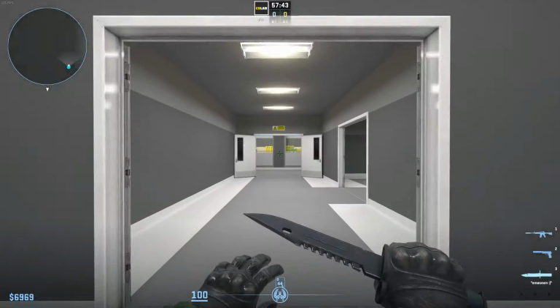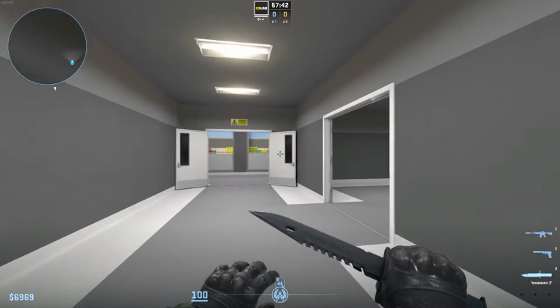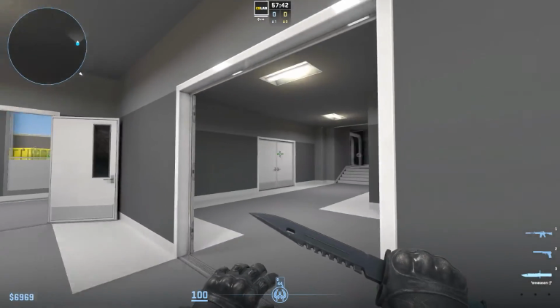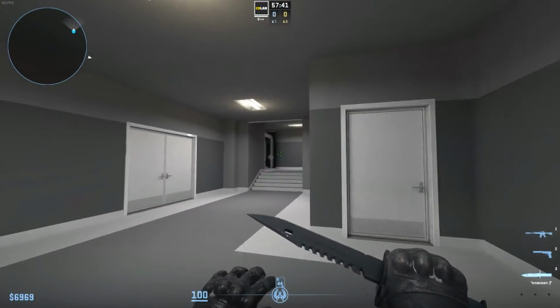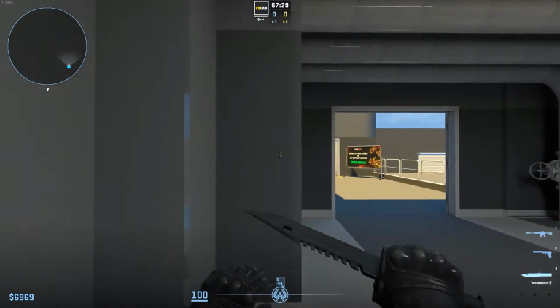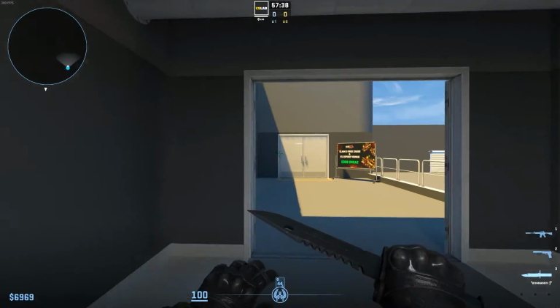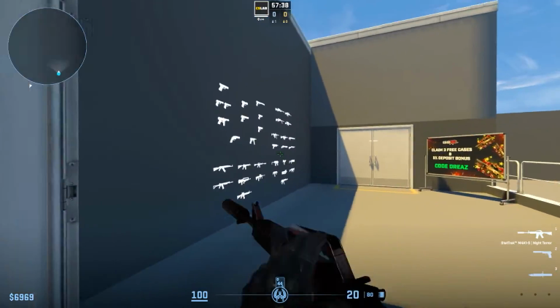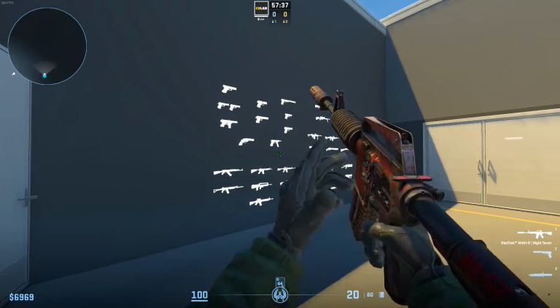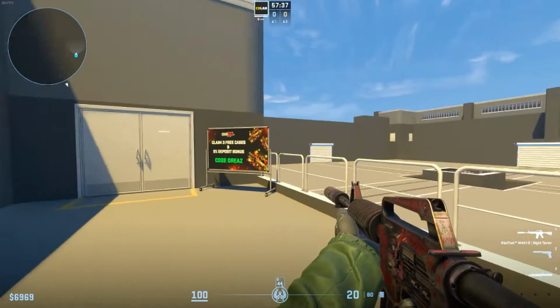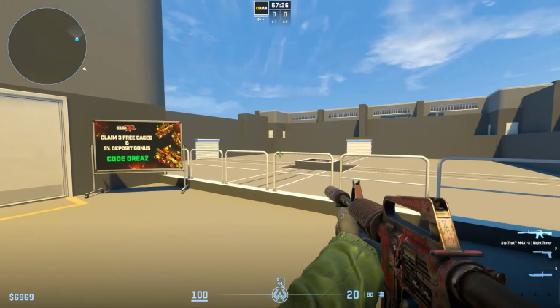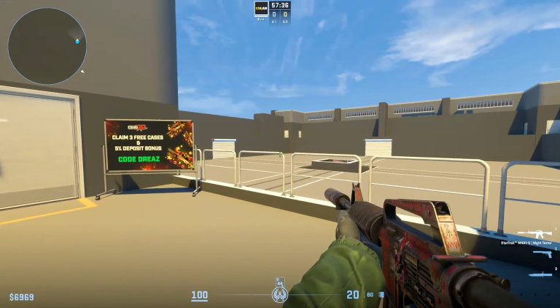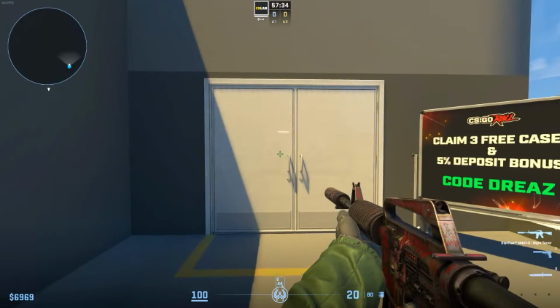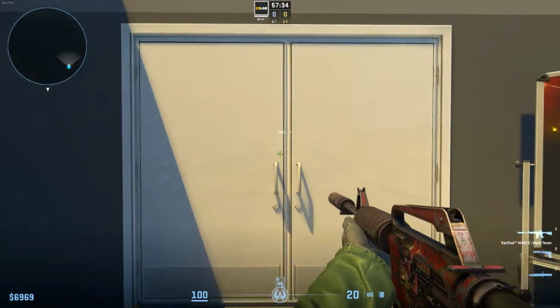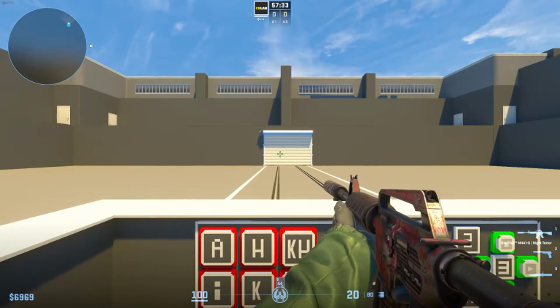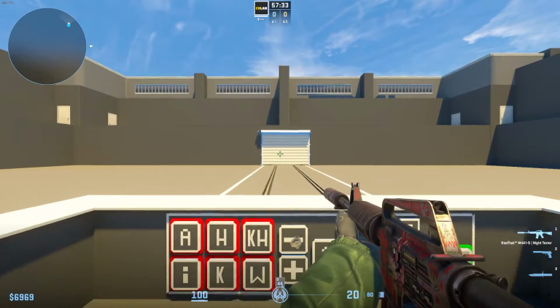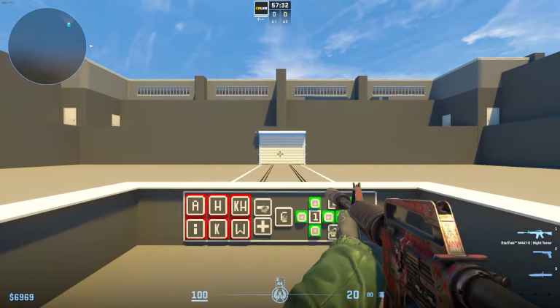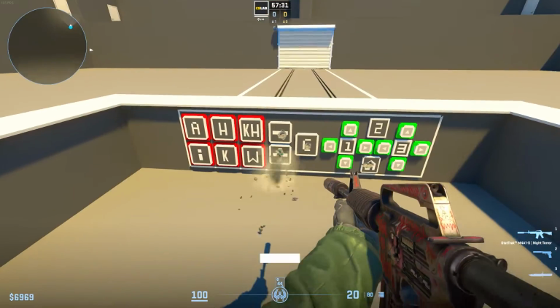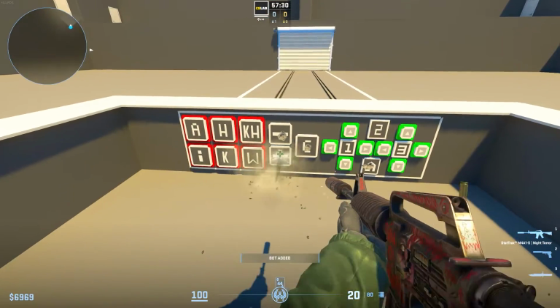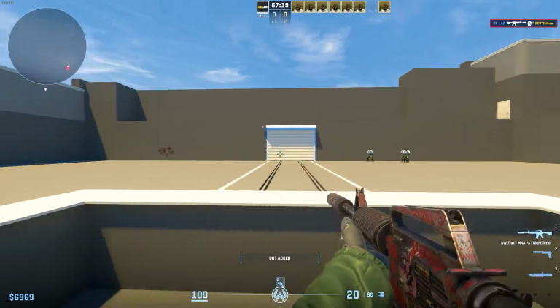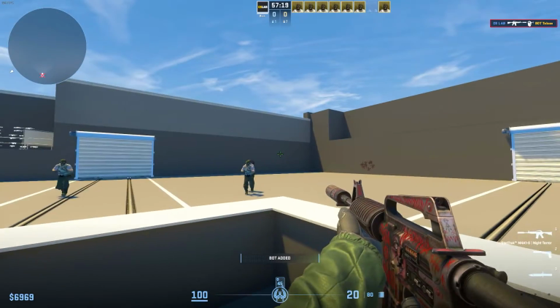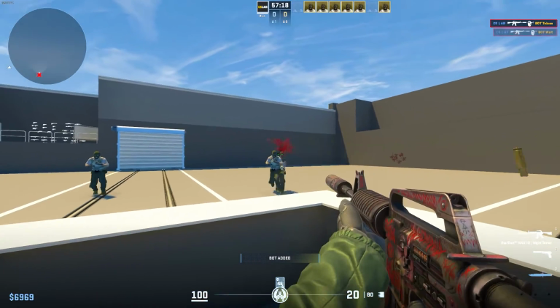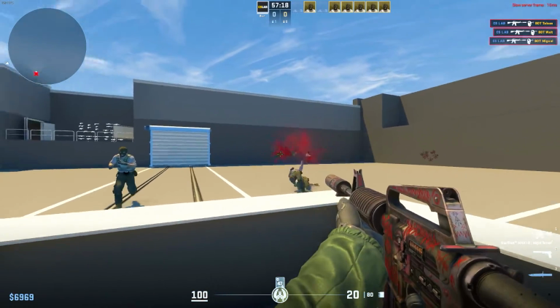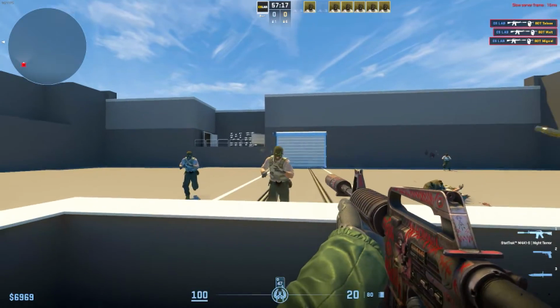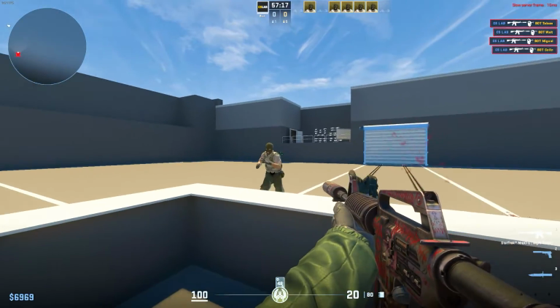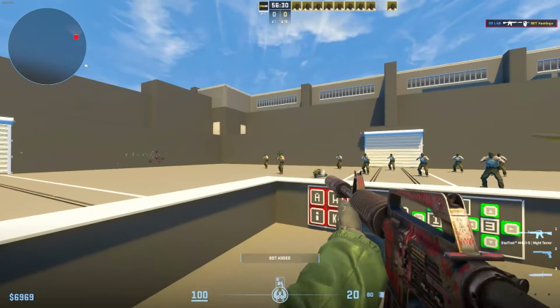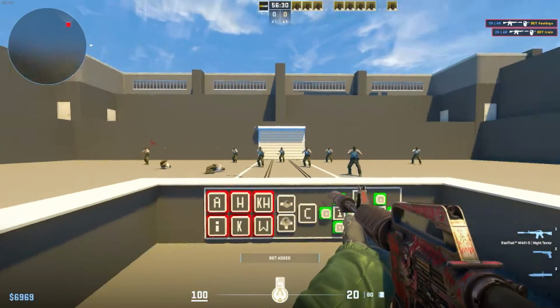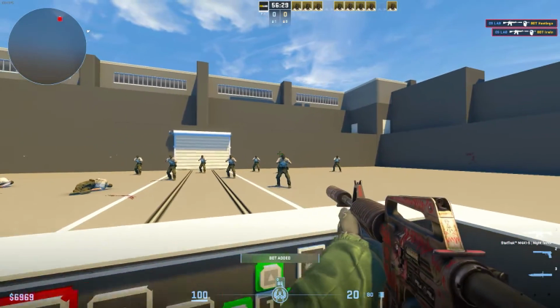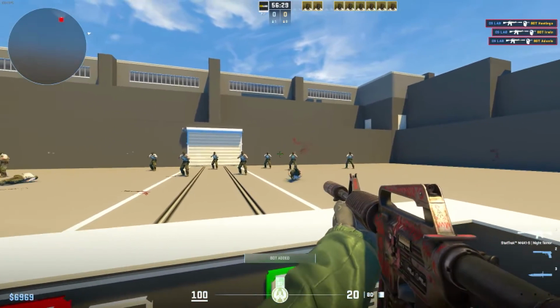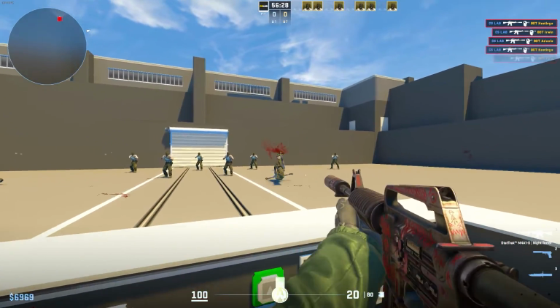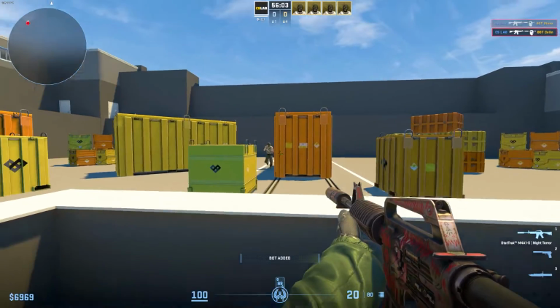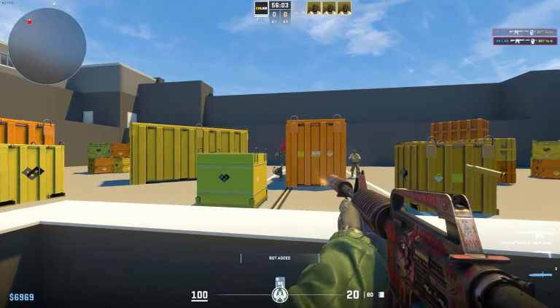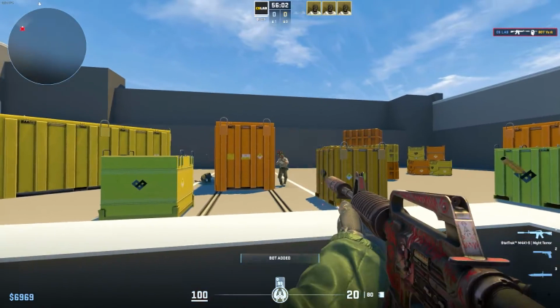Further into the map, you can go to the right where you'll find a 360 degree arena. Go through the door to come into the middle, add bots, and they will start running towards you. You can change settings so the bots will appear differently, and the environment is filled with containers.